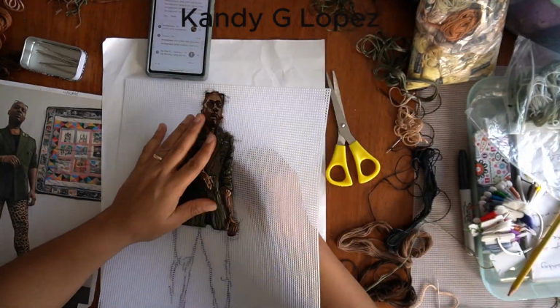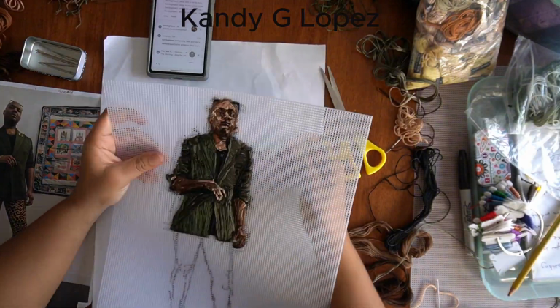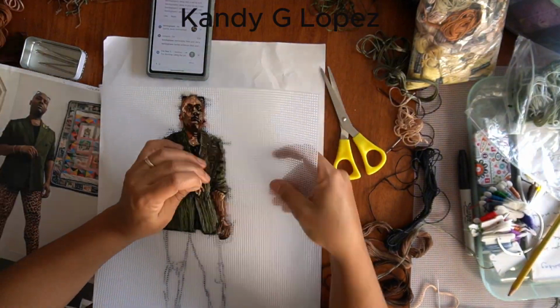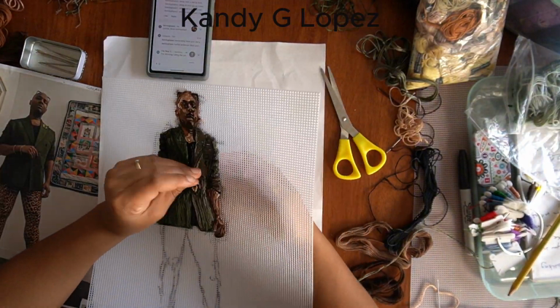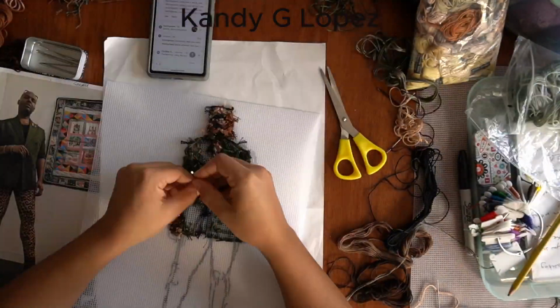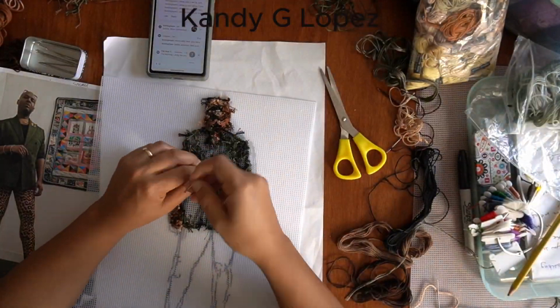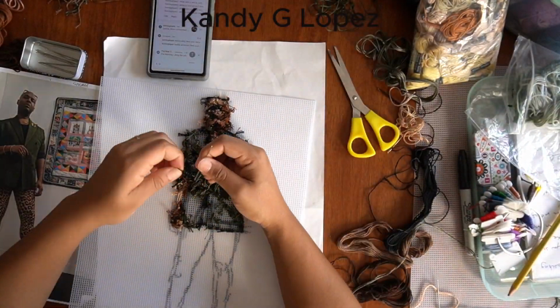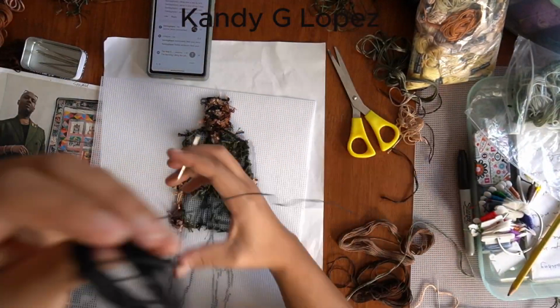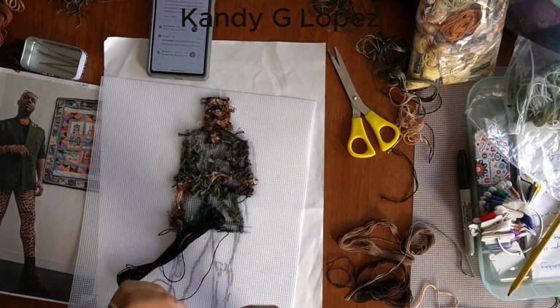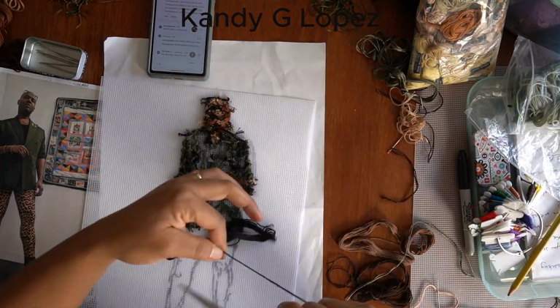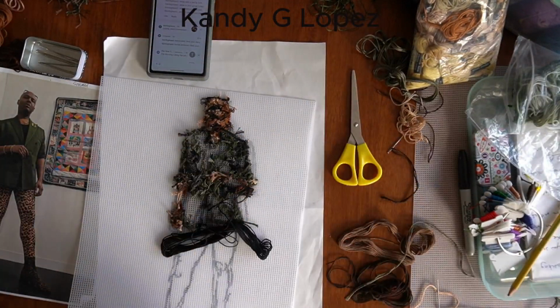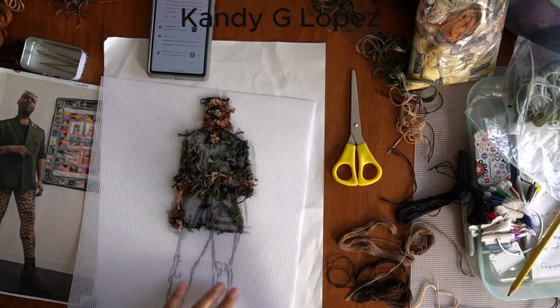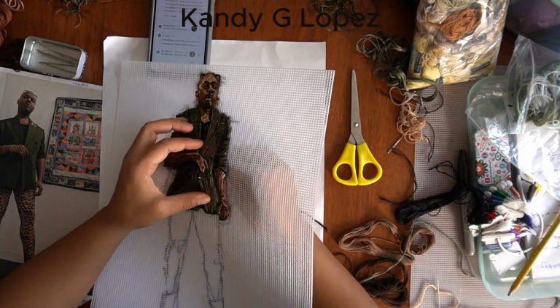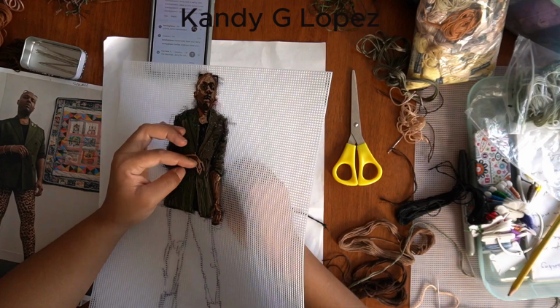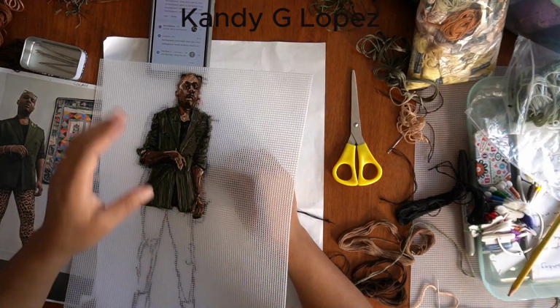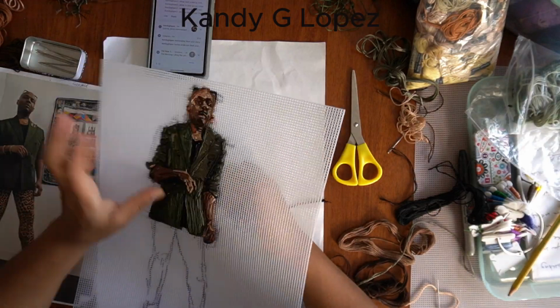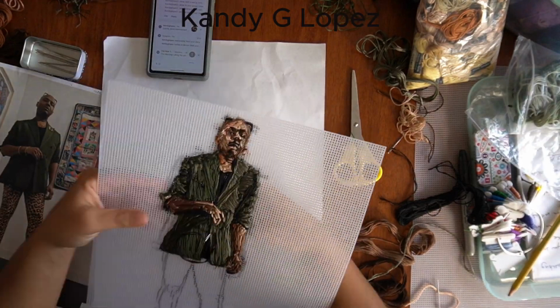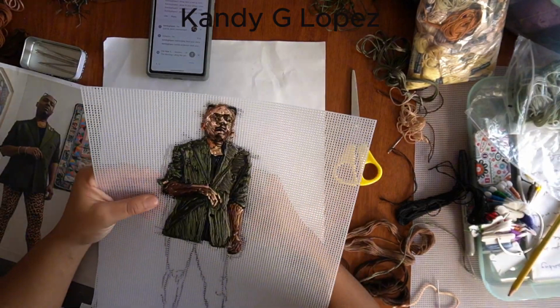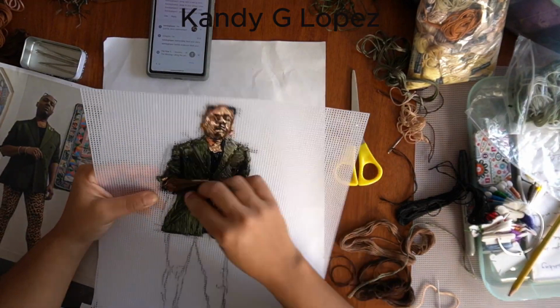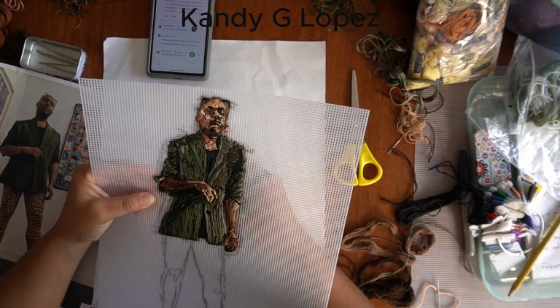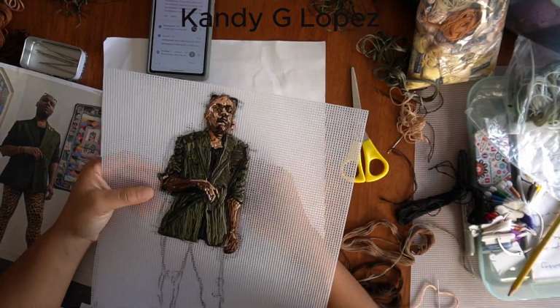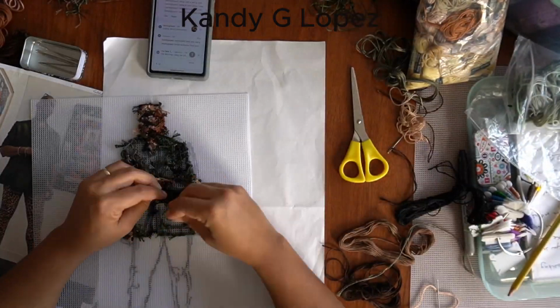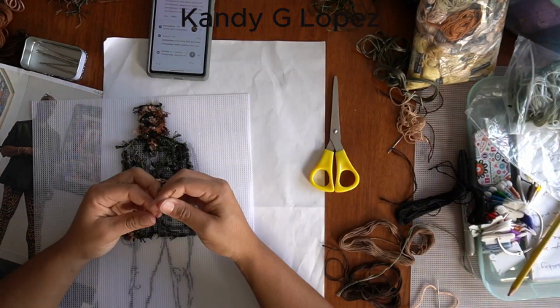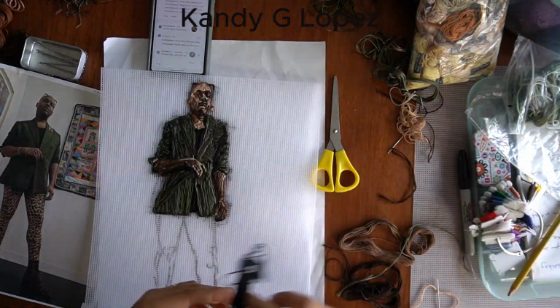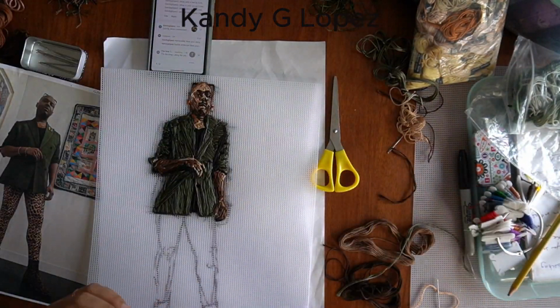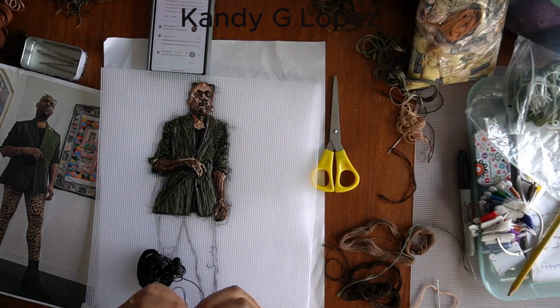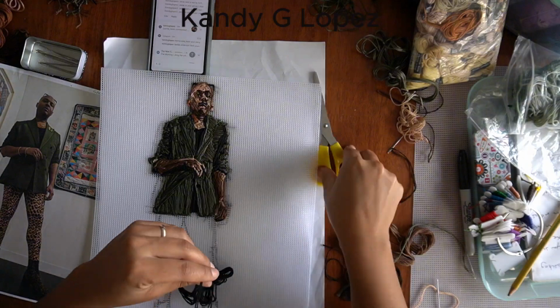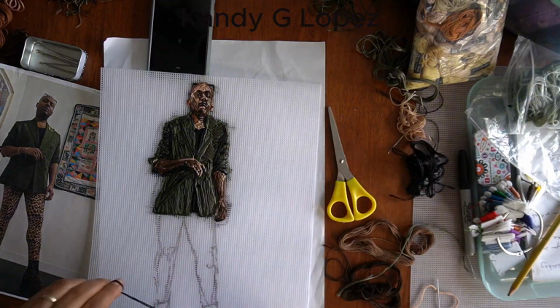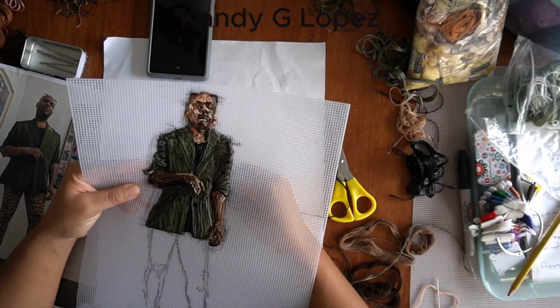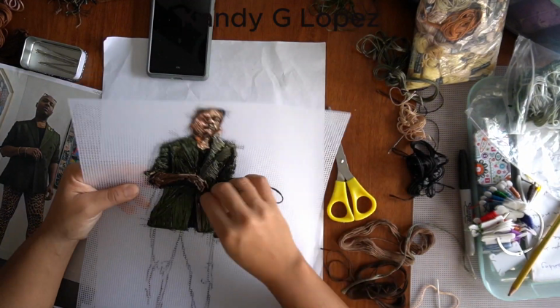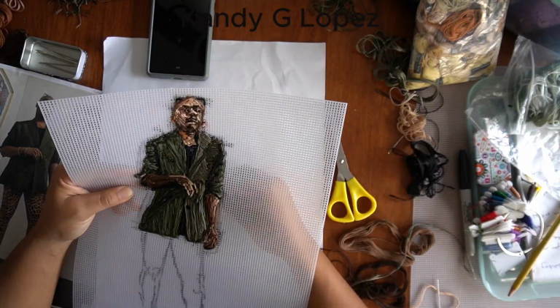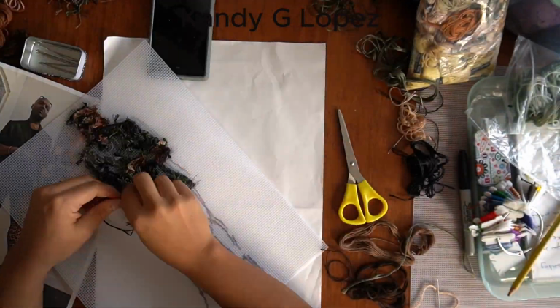First I put down the skin tone and I'm looking at darks, lights, and mediums so that it looks rounded. Then on top of that I put in the tattoos, if there are any. Those tattoos also have dark, medium, and light tones, because they form with the skin — so they should match the tonality of the skin.